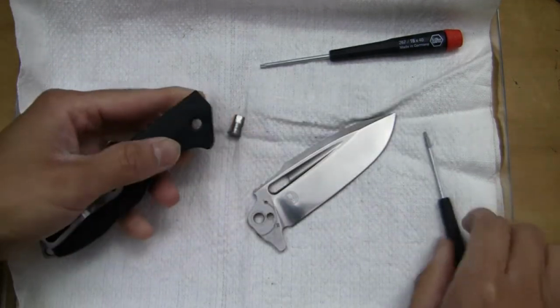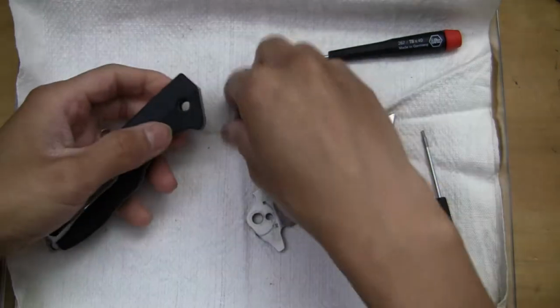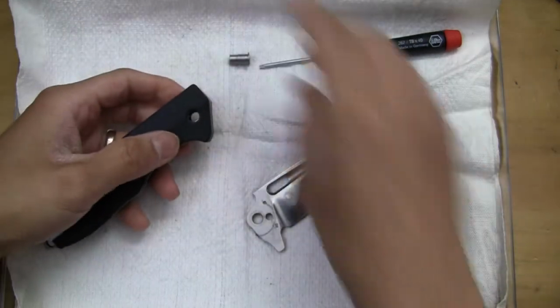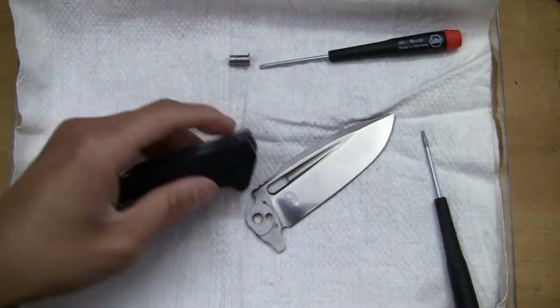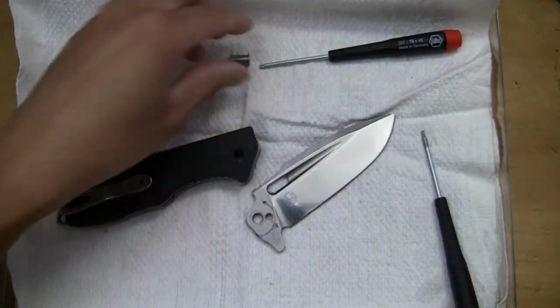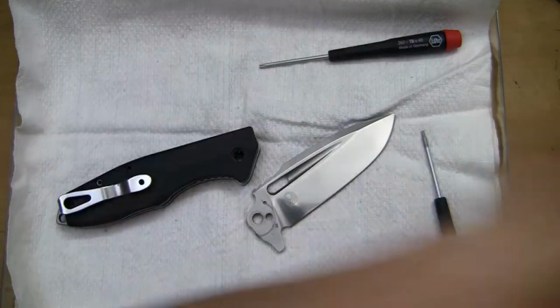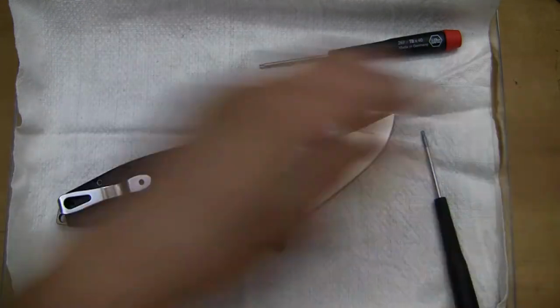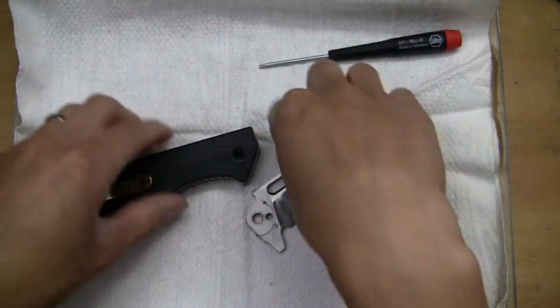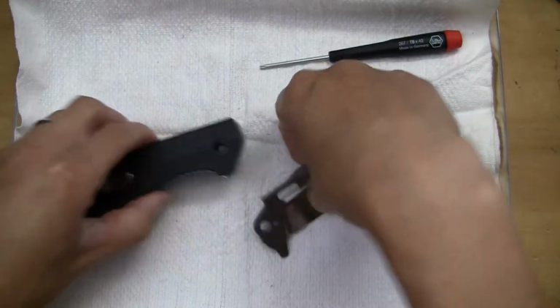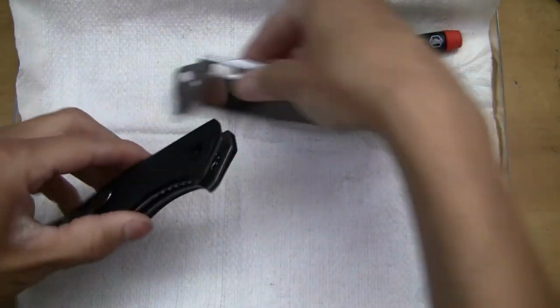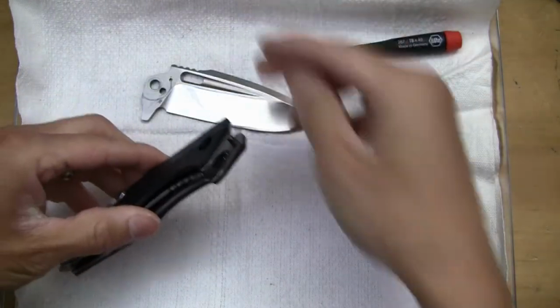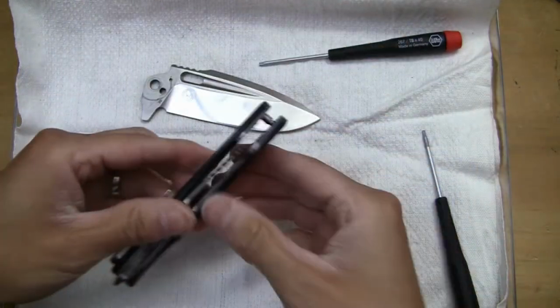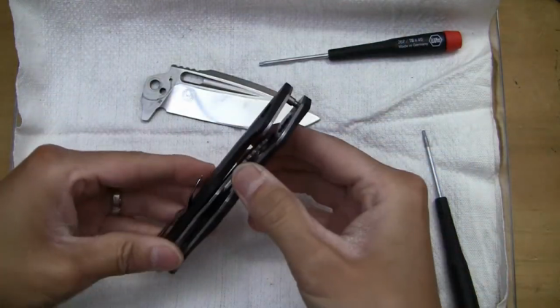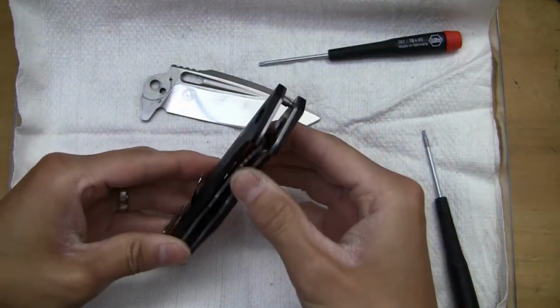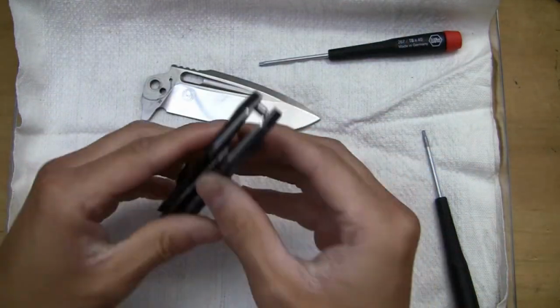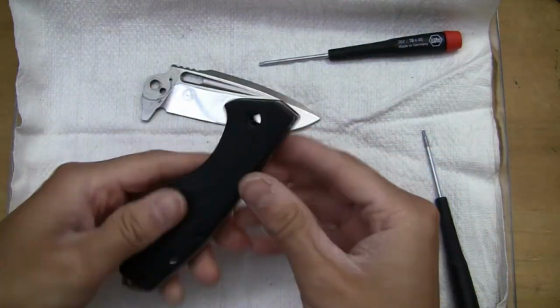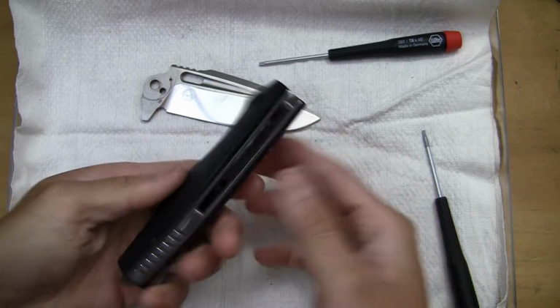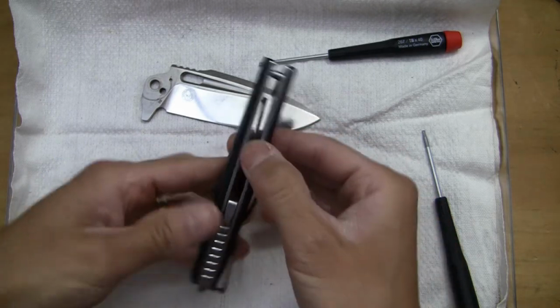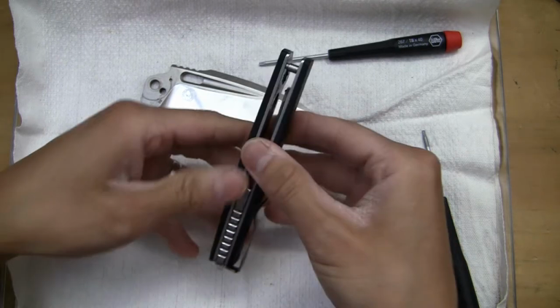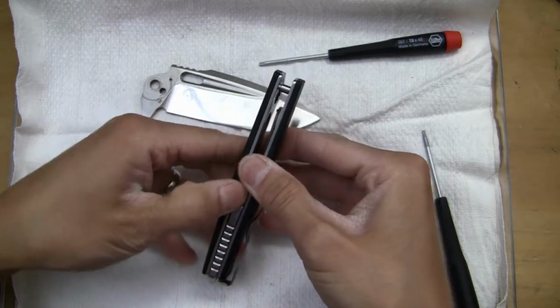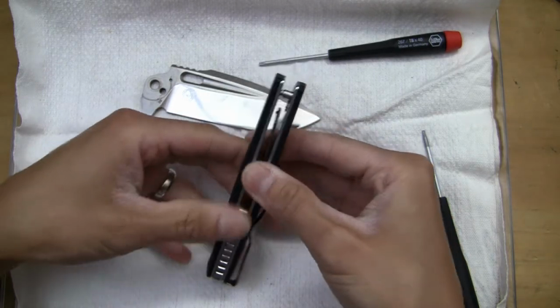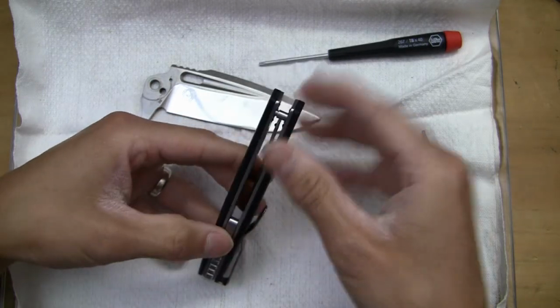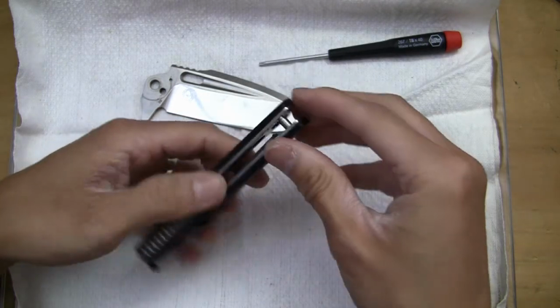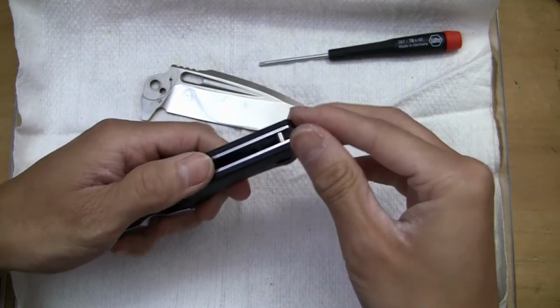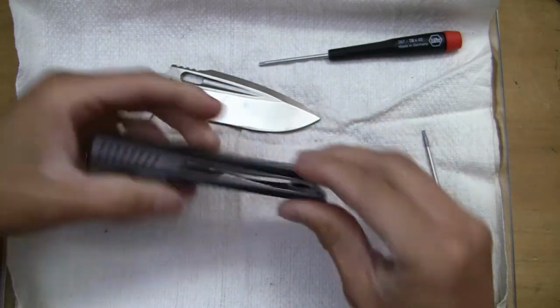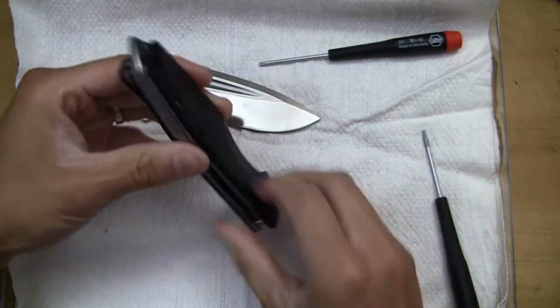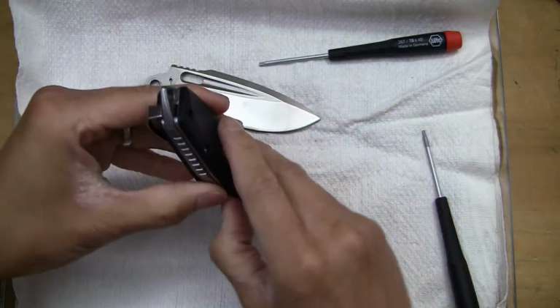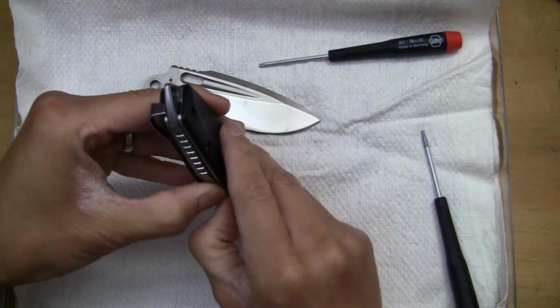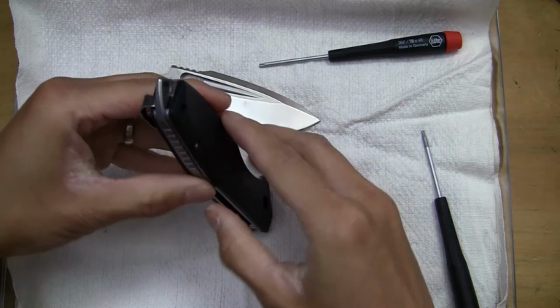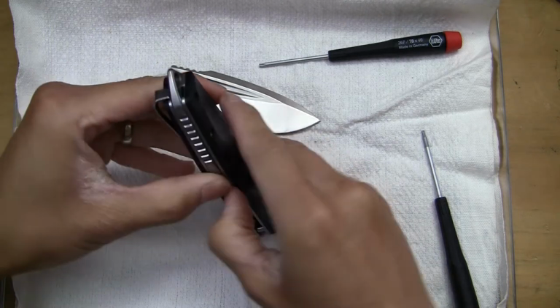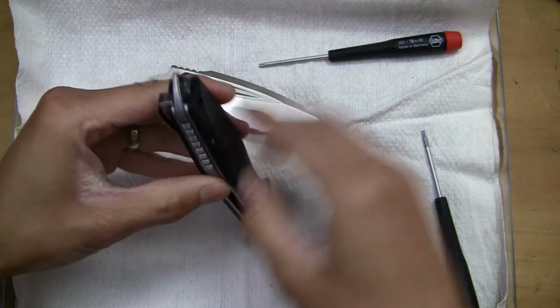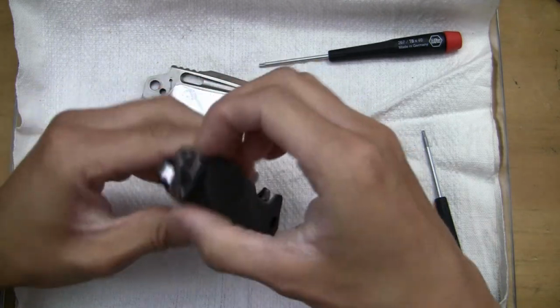Okay, let's get the pivot out. Huh — look at that, the scales don't come apart very easily. Maybe it's stuck somewhere. Let's see... not too sure how to get this apart.